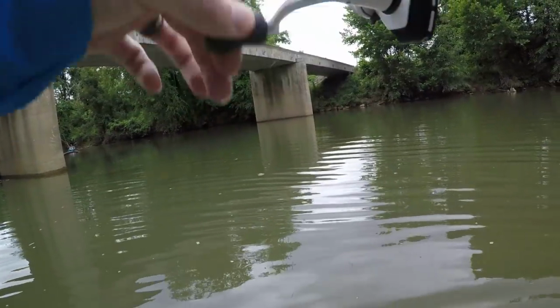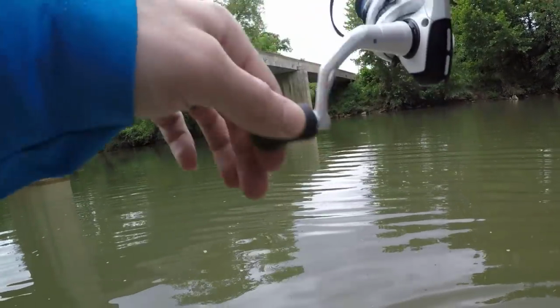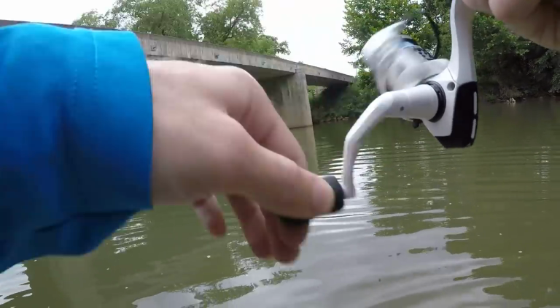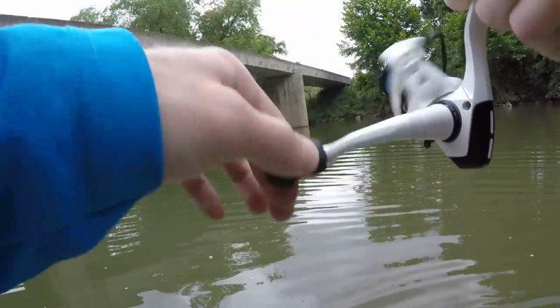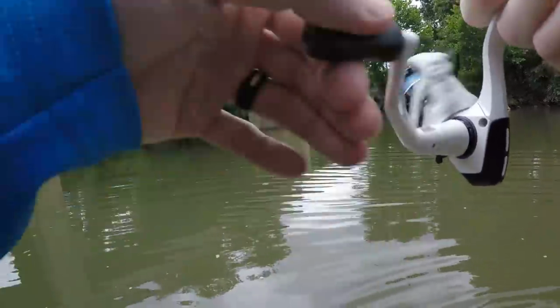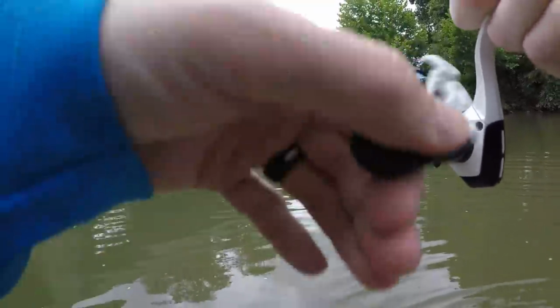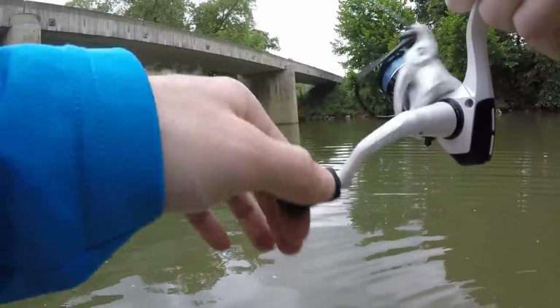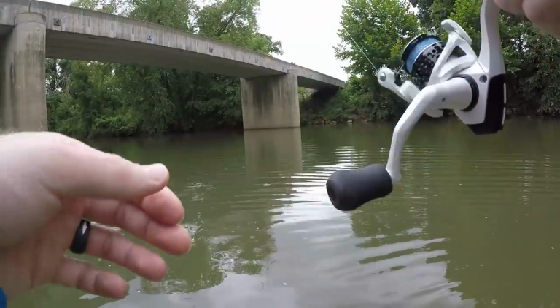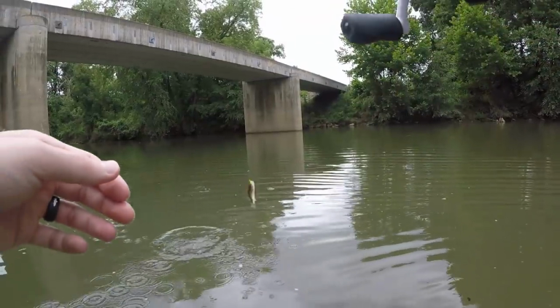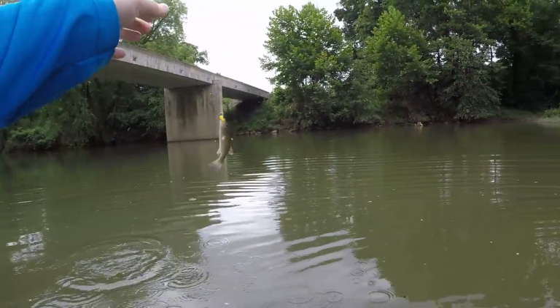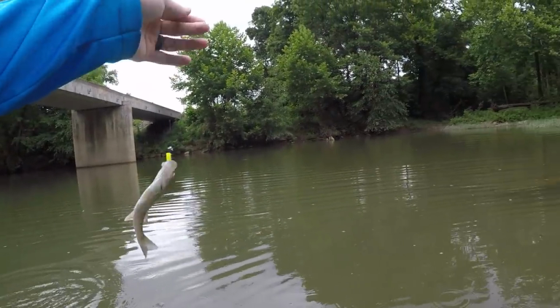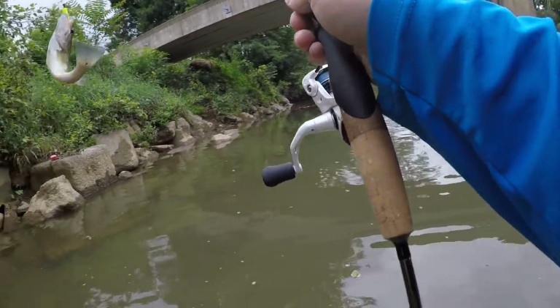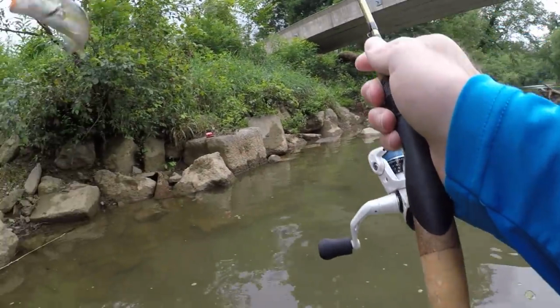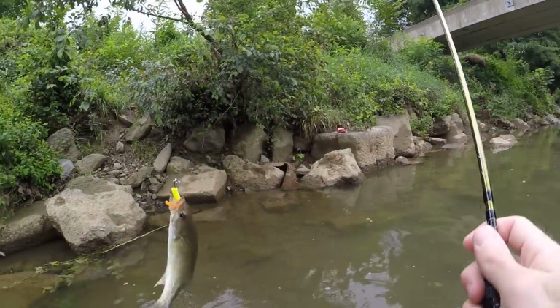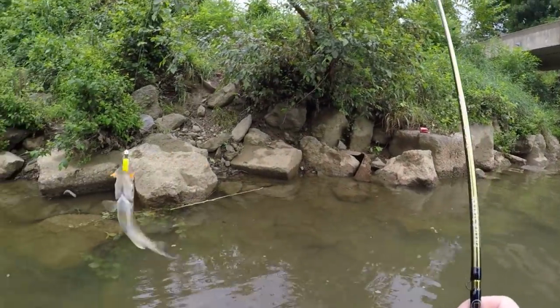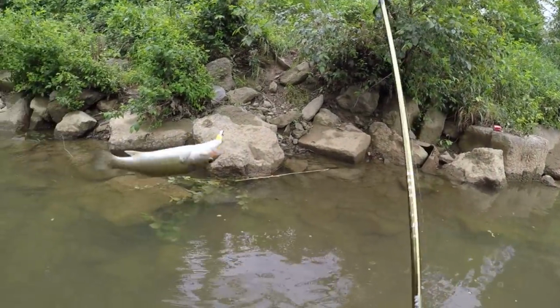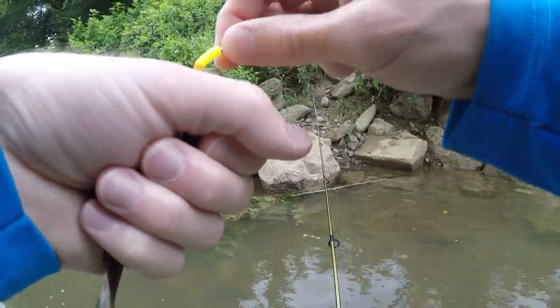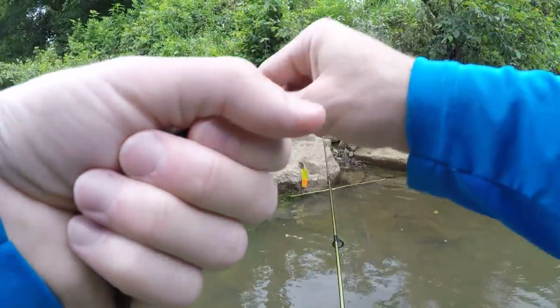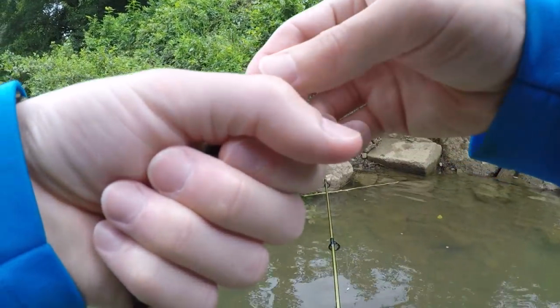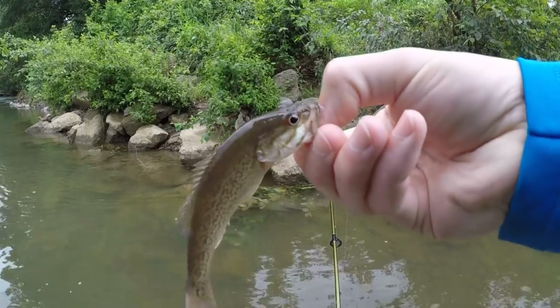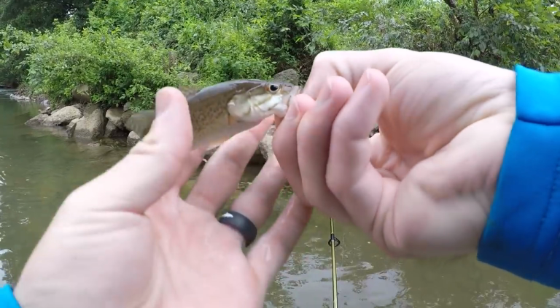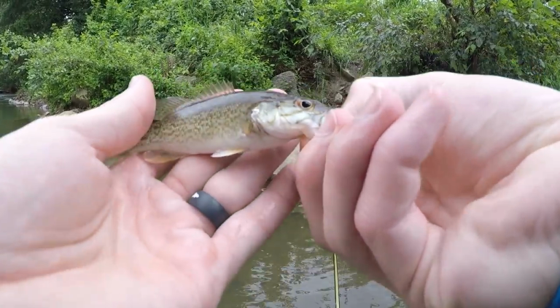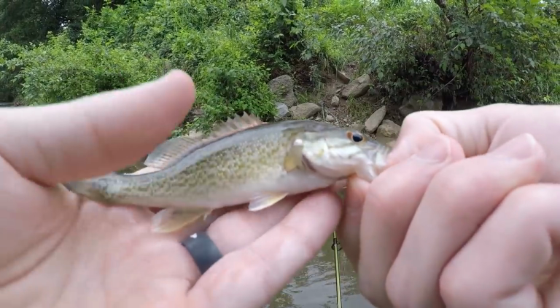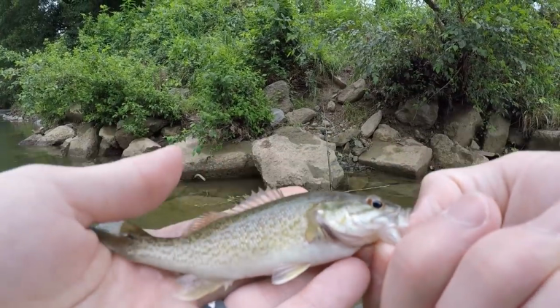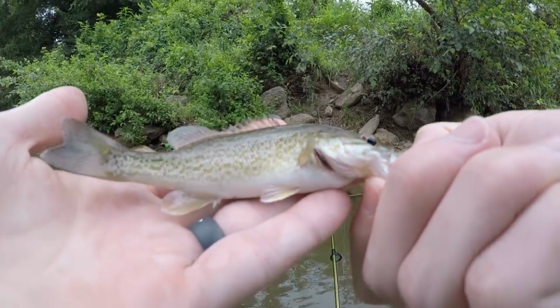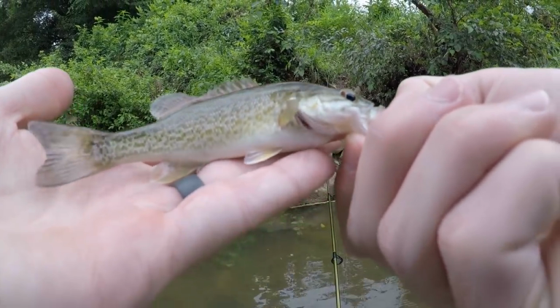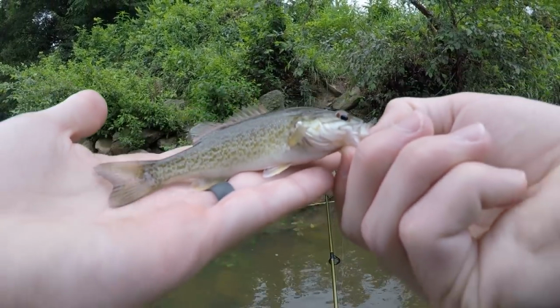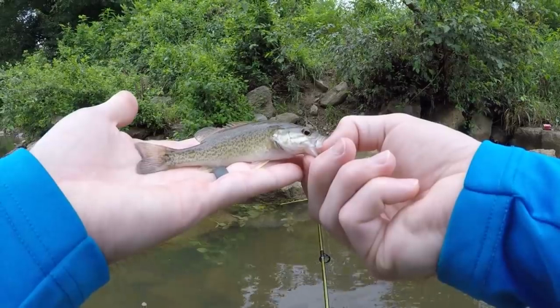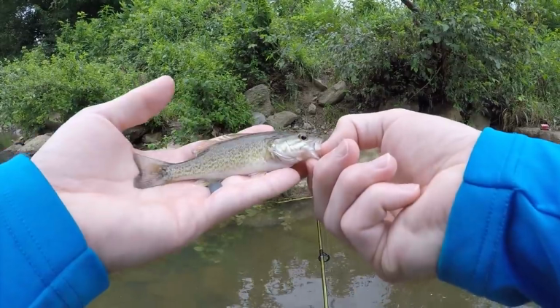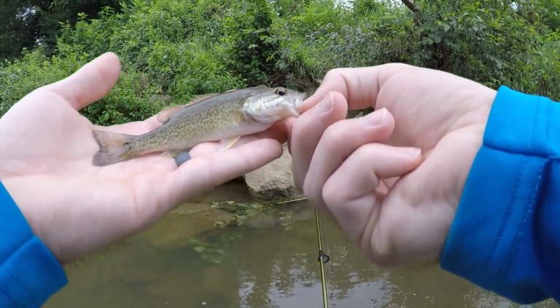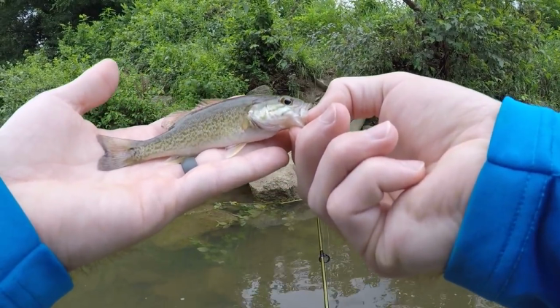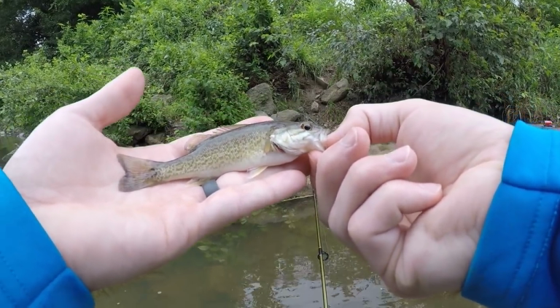Fish on - just a little feller. What is this? It's a tiny smallmouth! Holy crap, look at this smallmouth guys - he's perfect. Beautiful - I can even lip him, look at that.